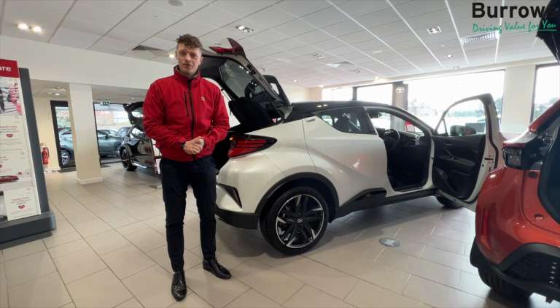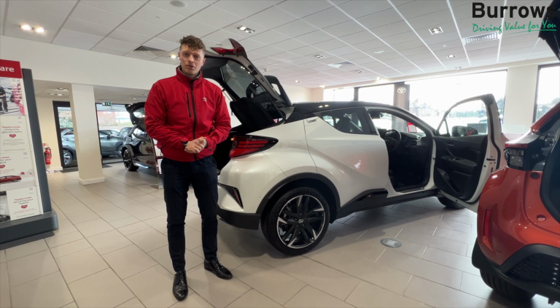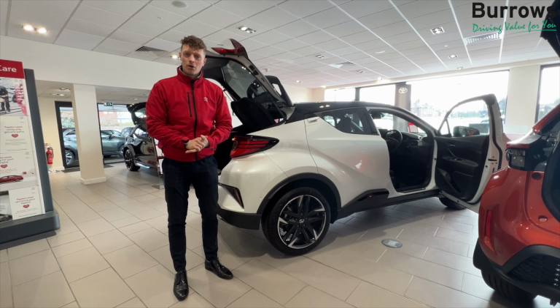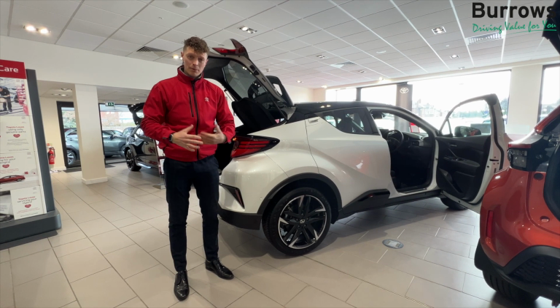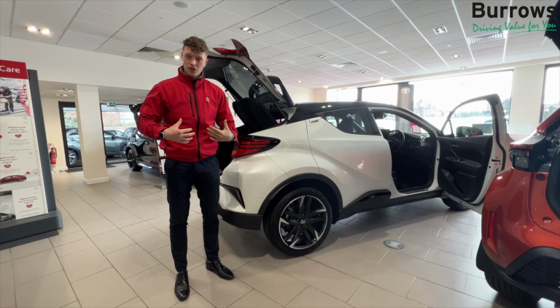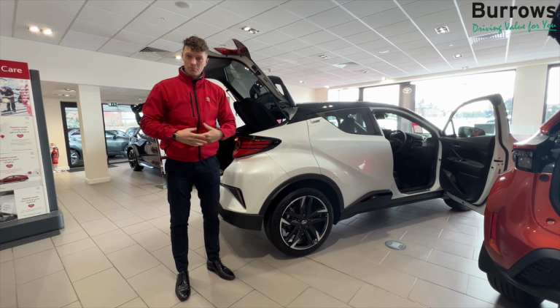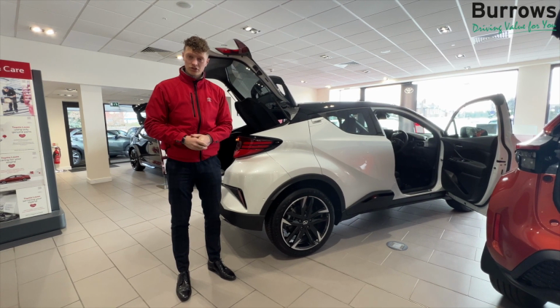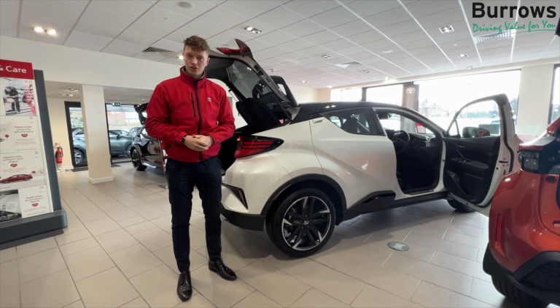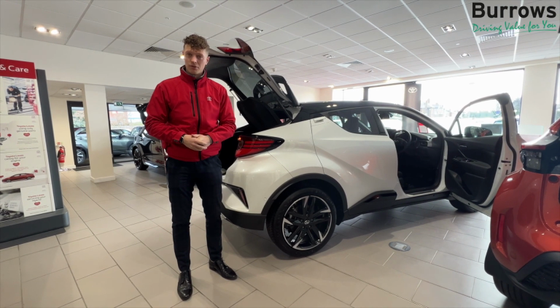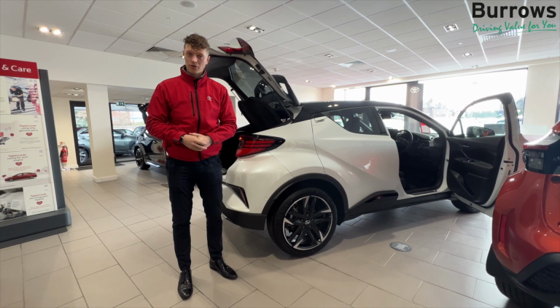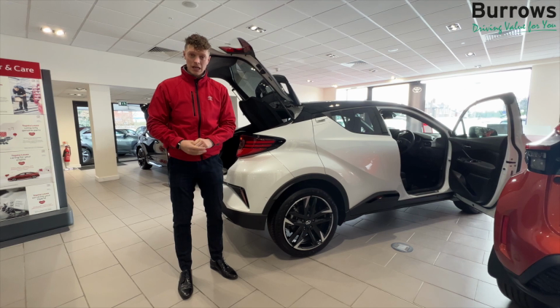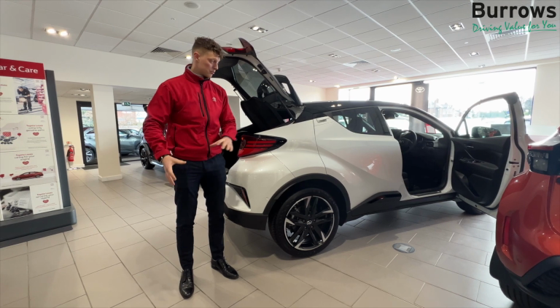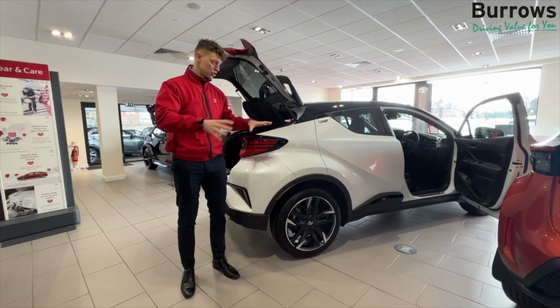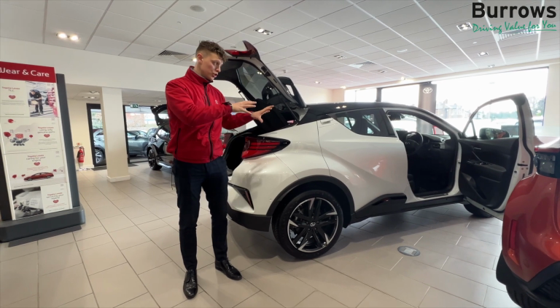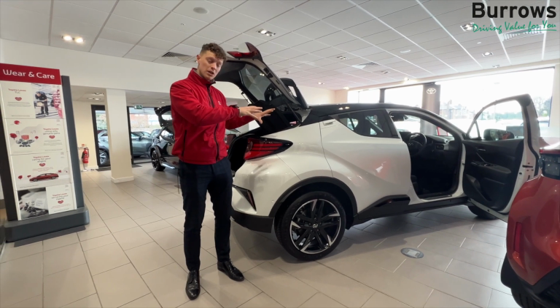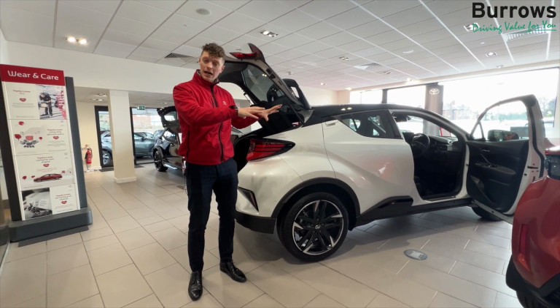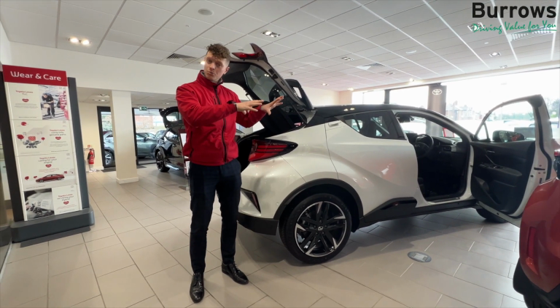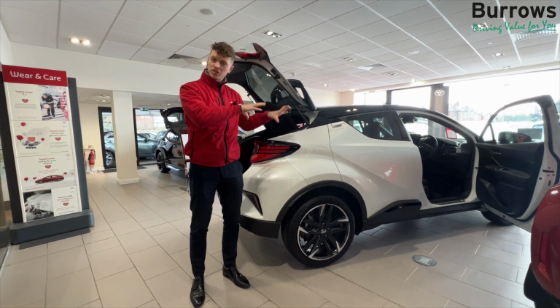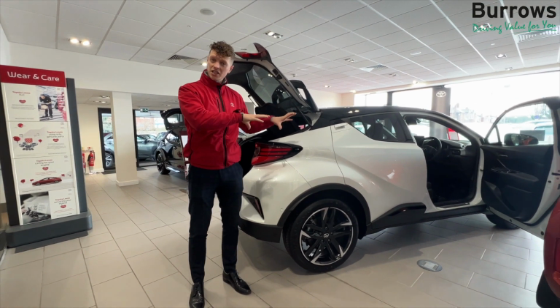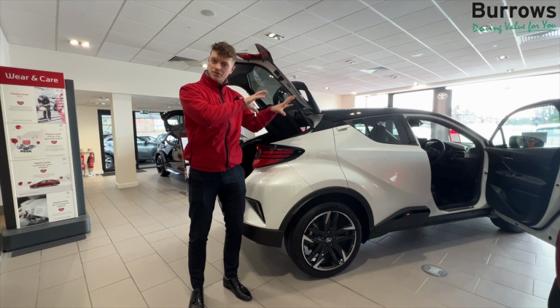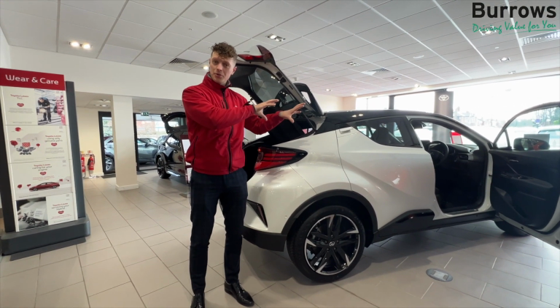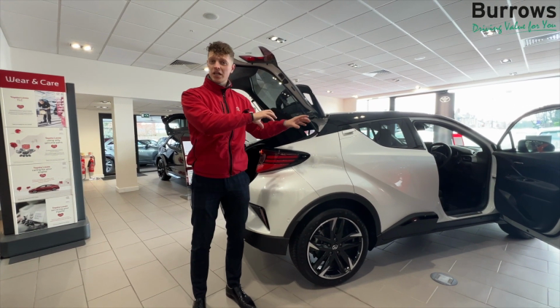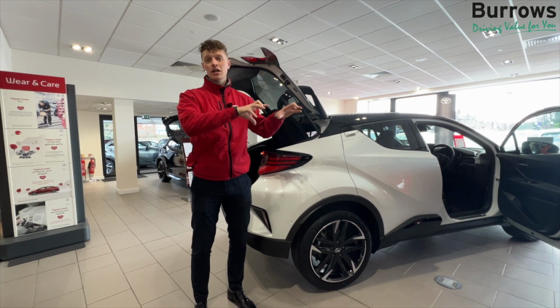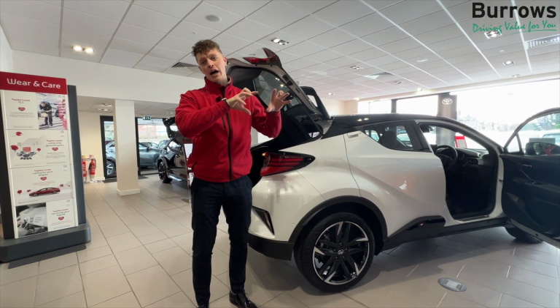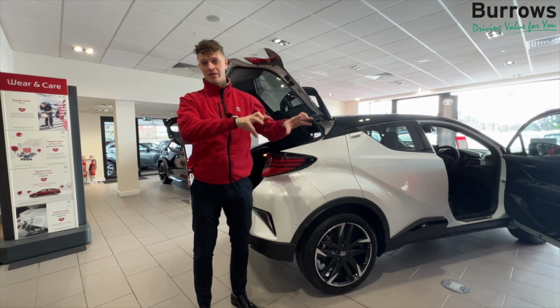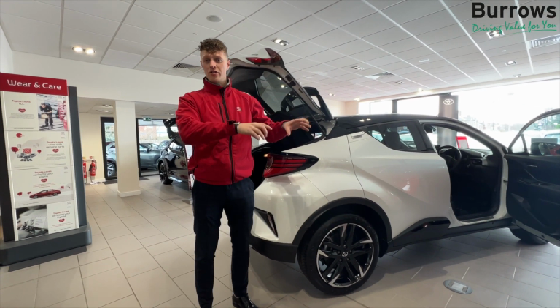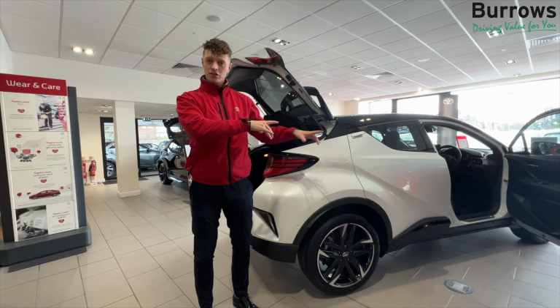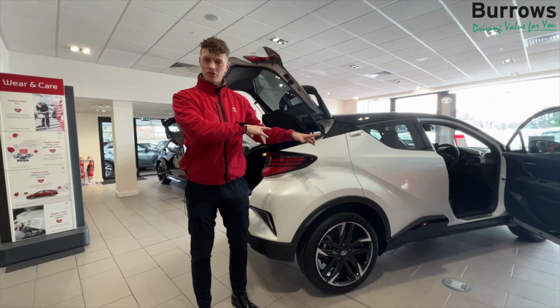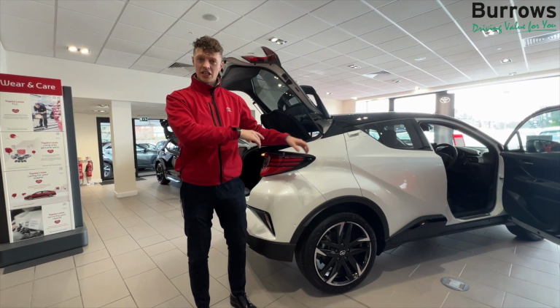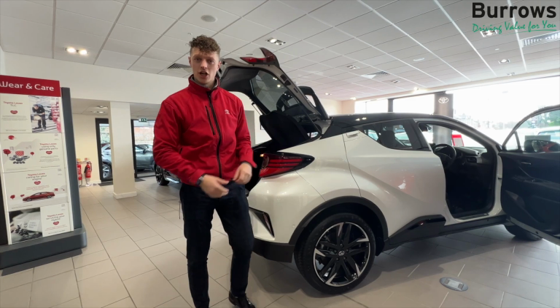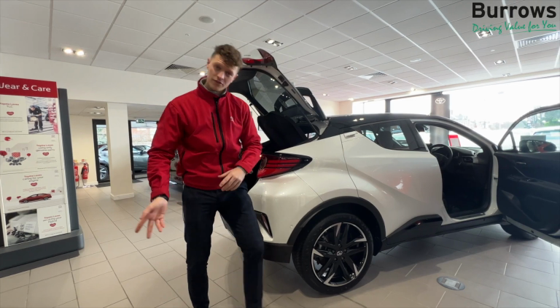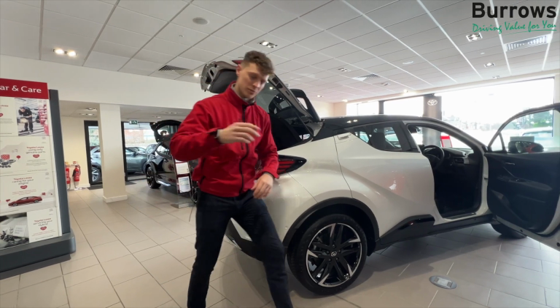Hi, I'm Joe from Burroughs Toyota at Rotherham and I'm going to show you how to move the seat, the steering wheel and the mirrors on the CHR. Follow me.